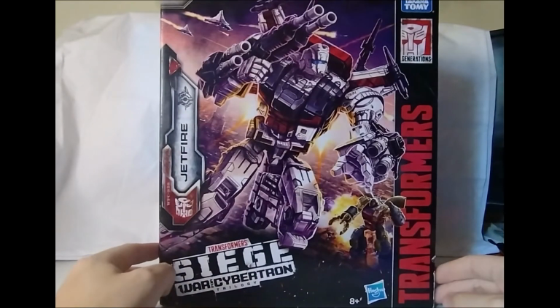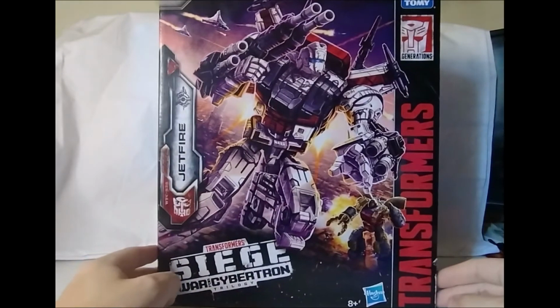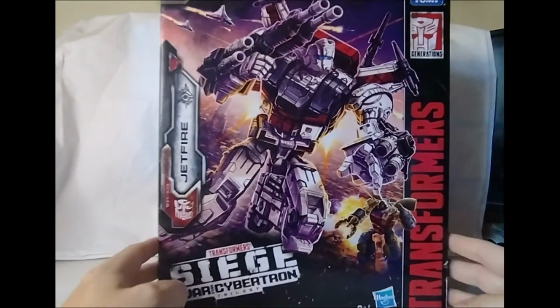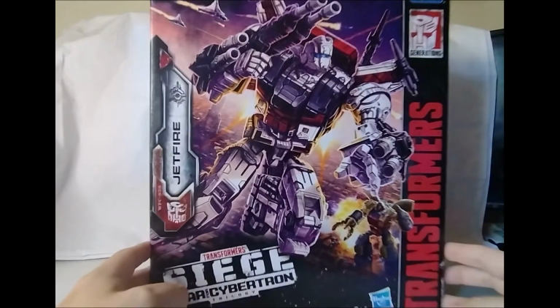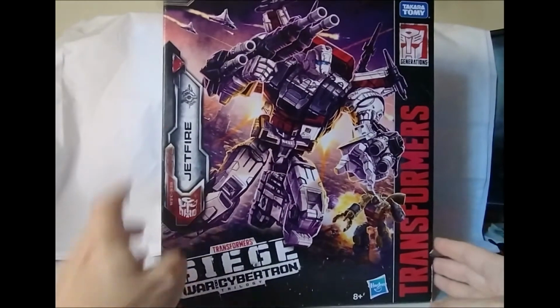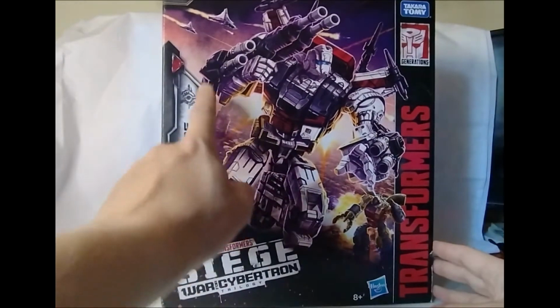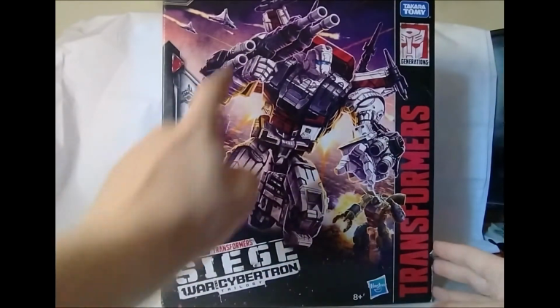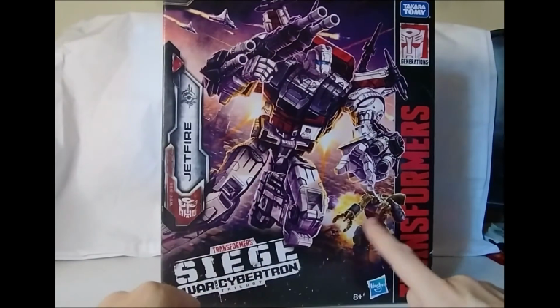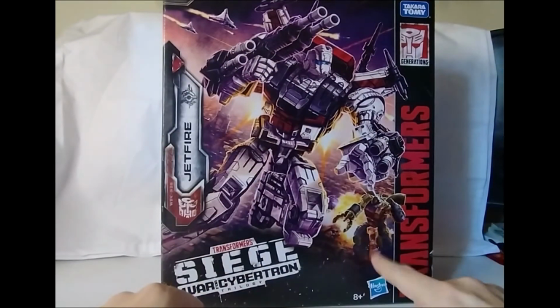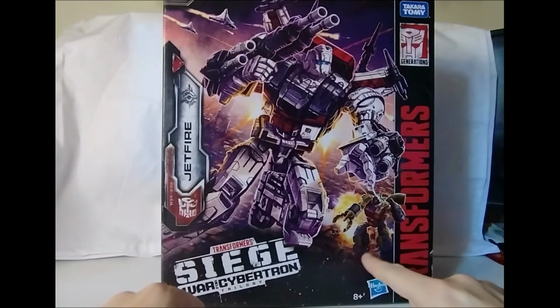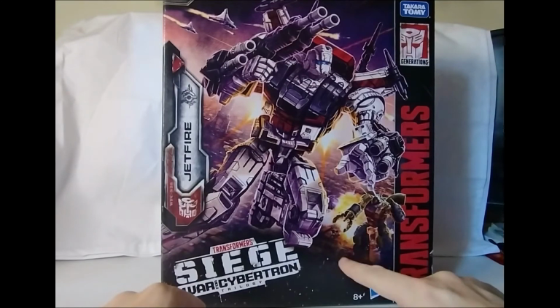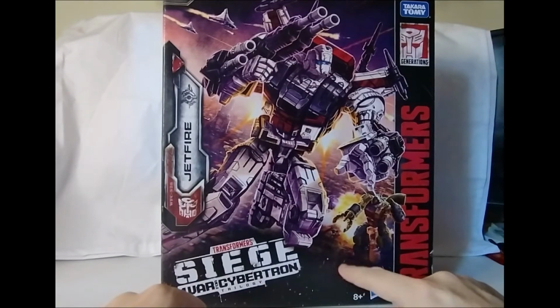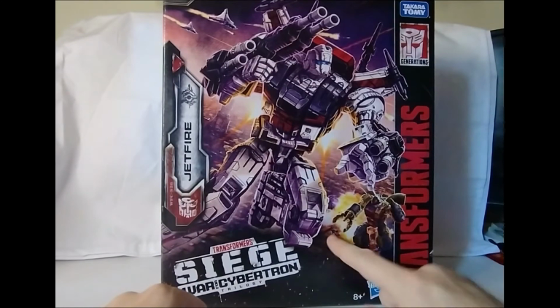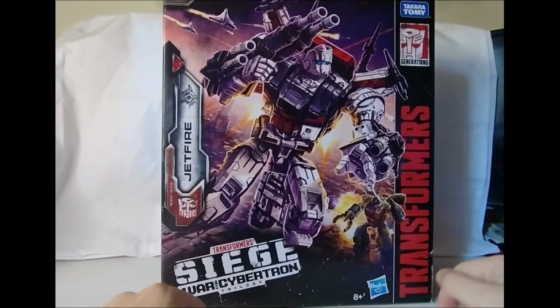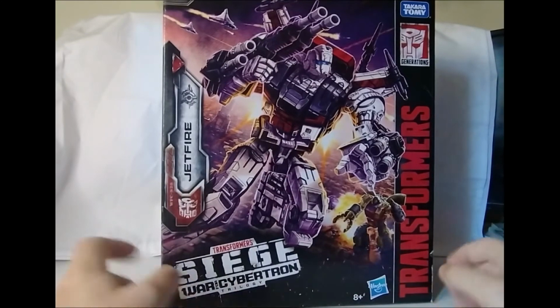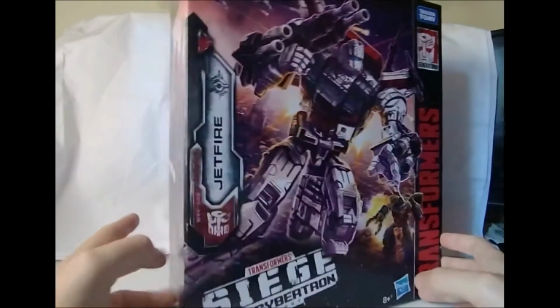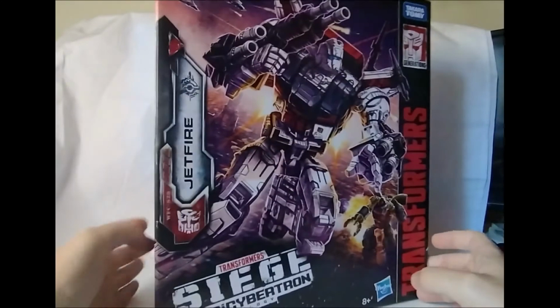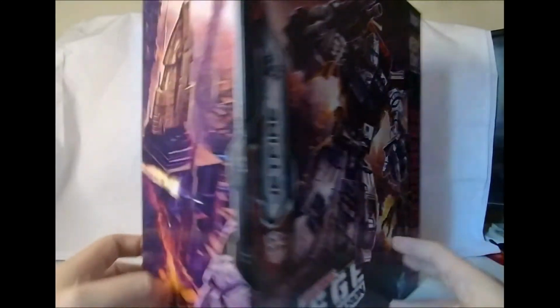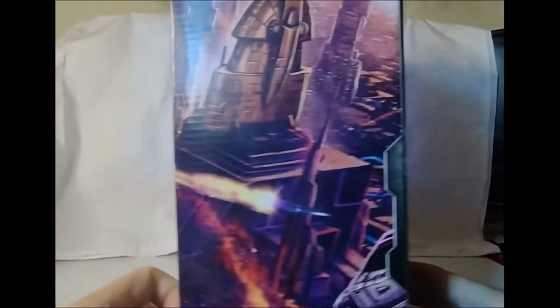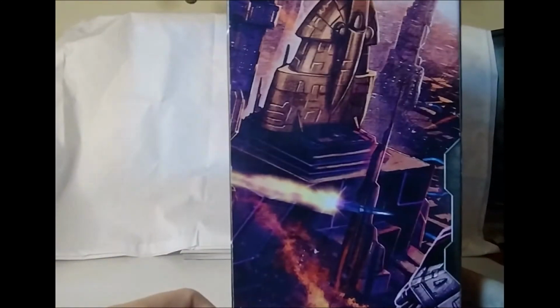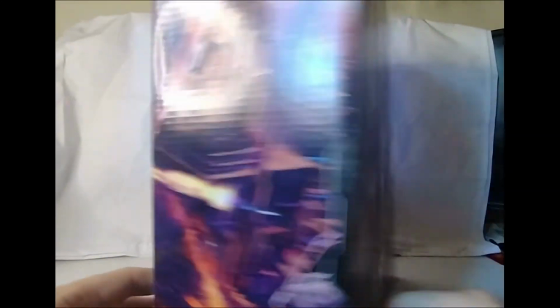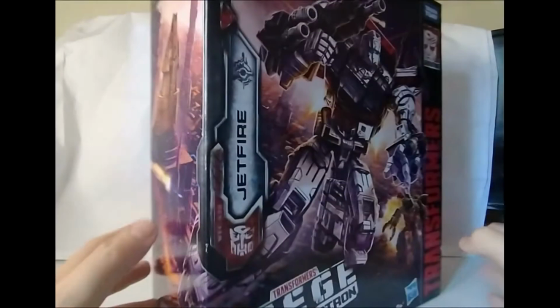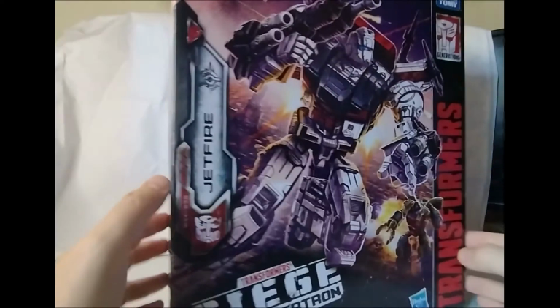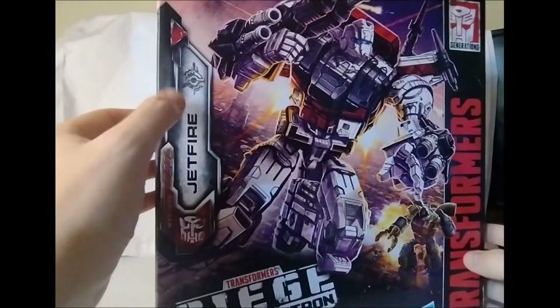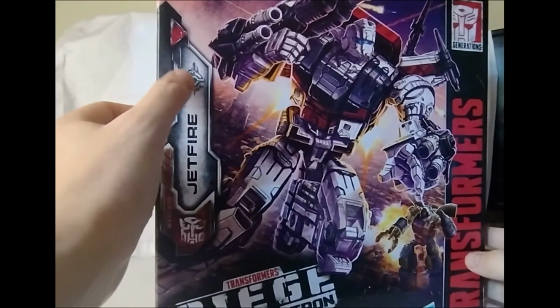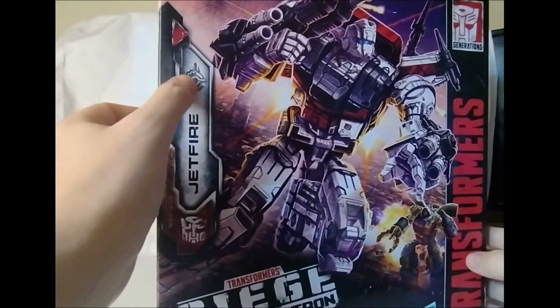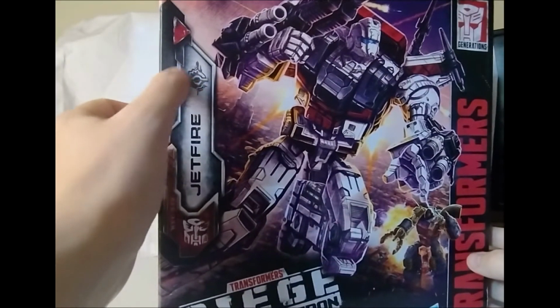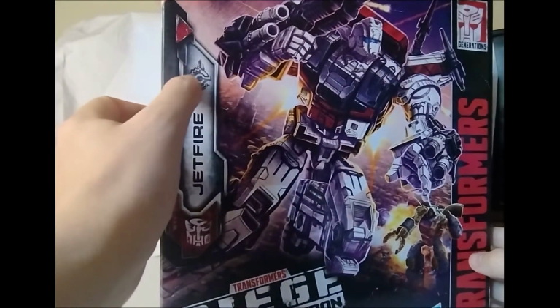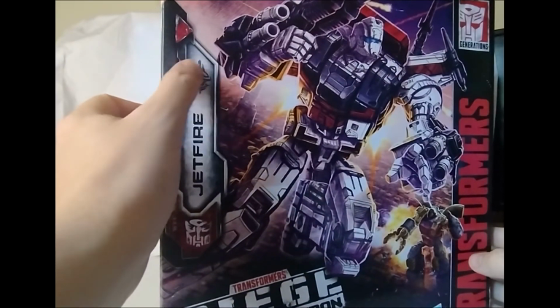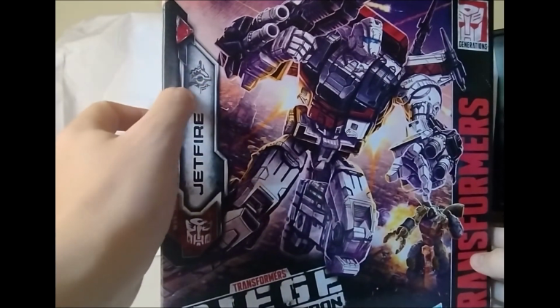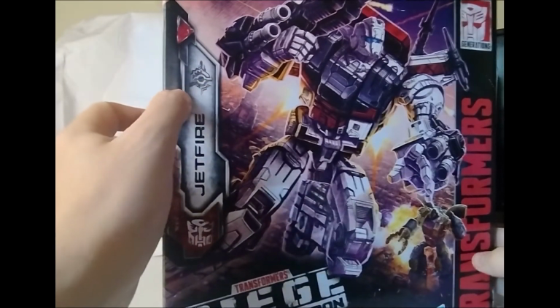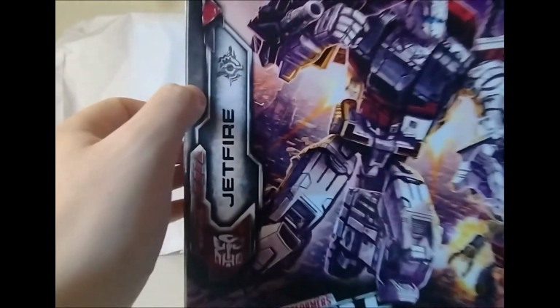Here he is — Jetfire. The box, obviously, is depicting him fighting some Seekers, helping Mega Supreme battle what looks like Megatron, defending the launch of the Ark. You can also see the rank, unit, and division logo on there as well.